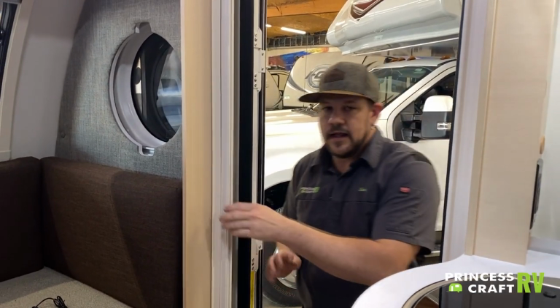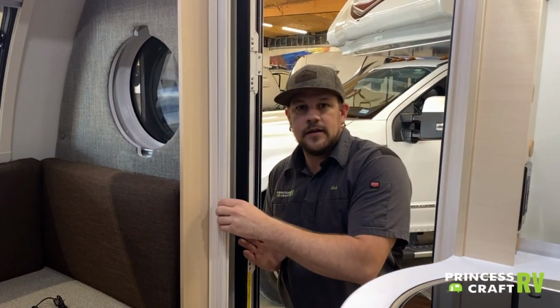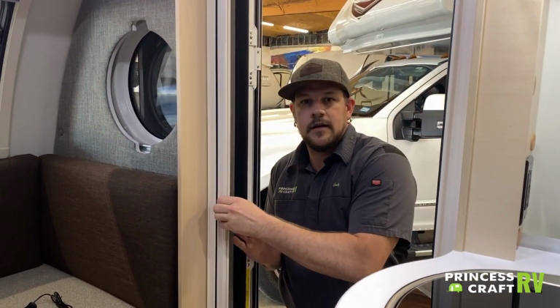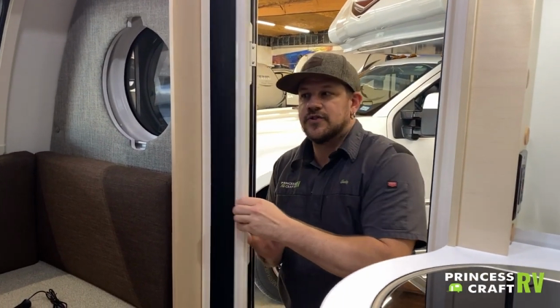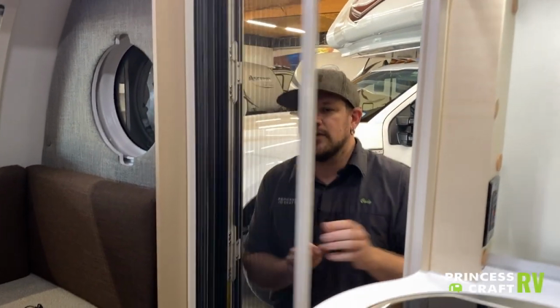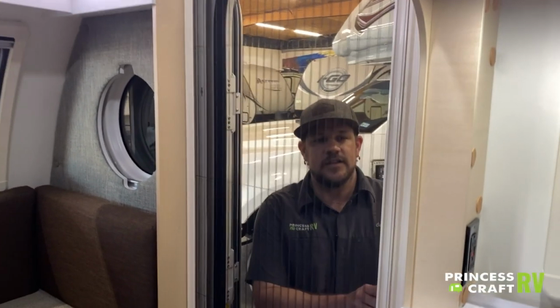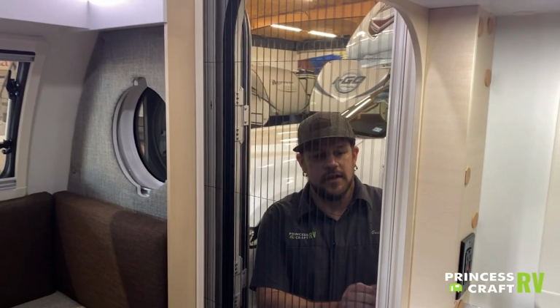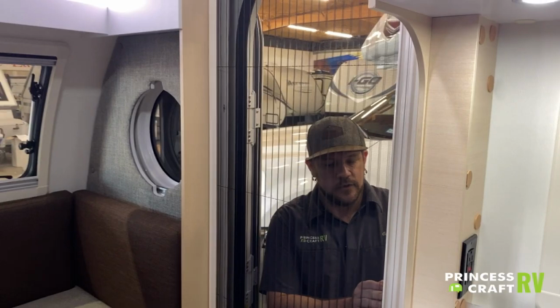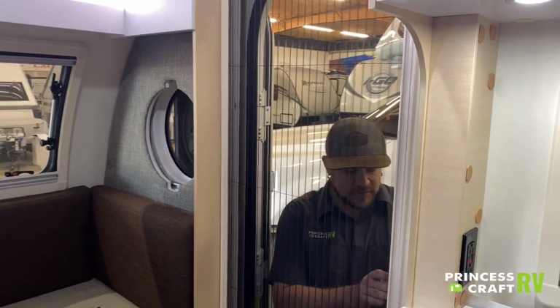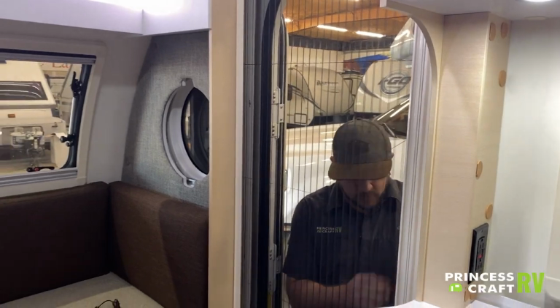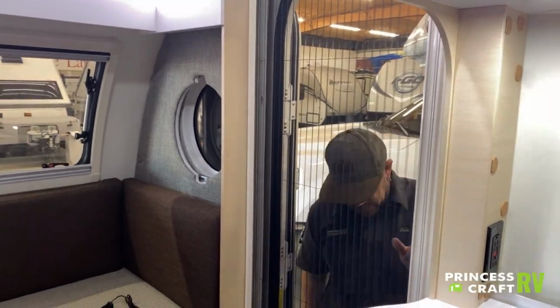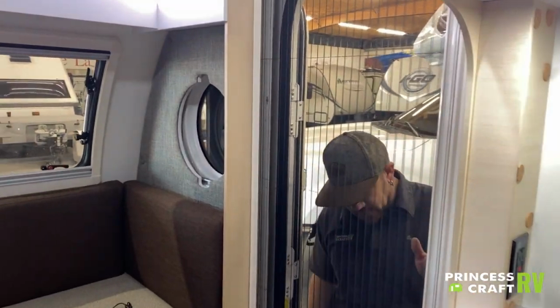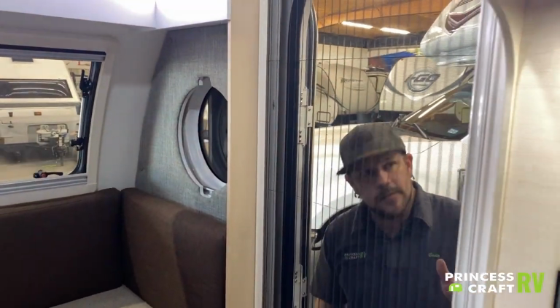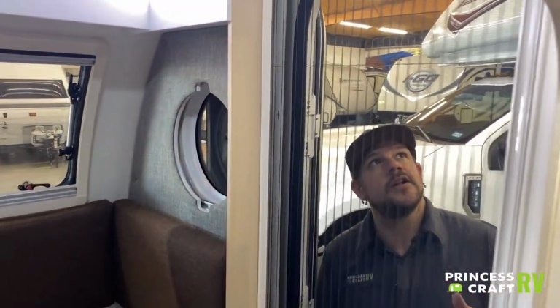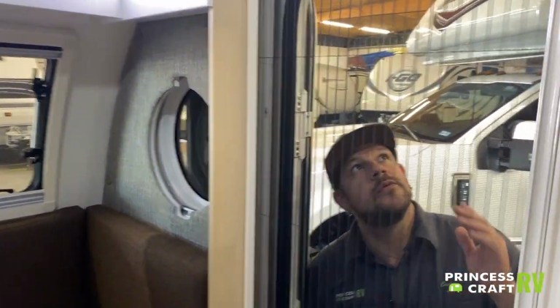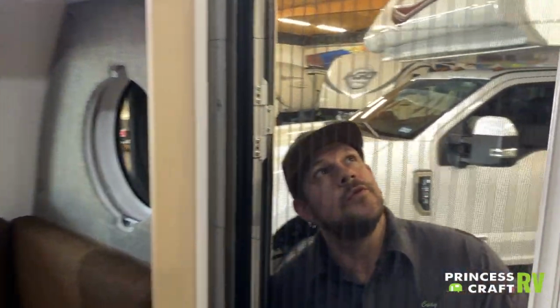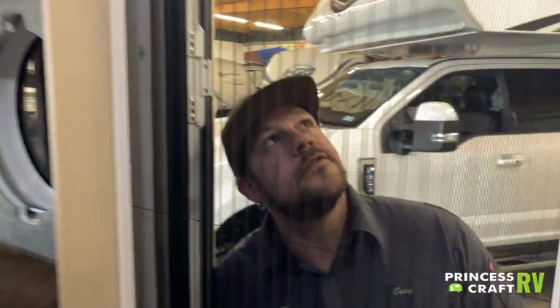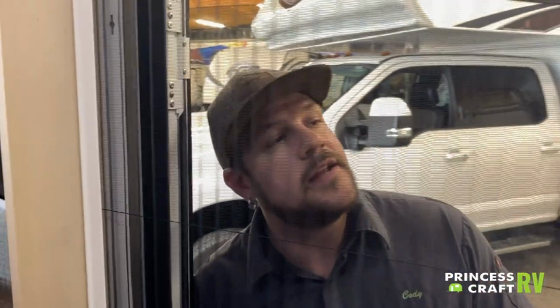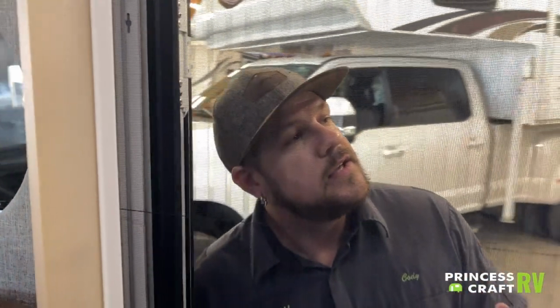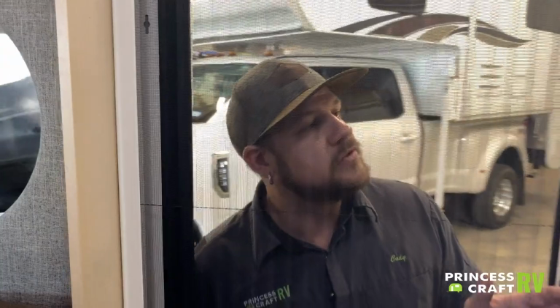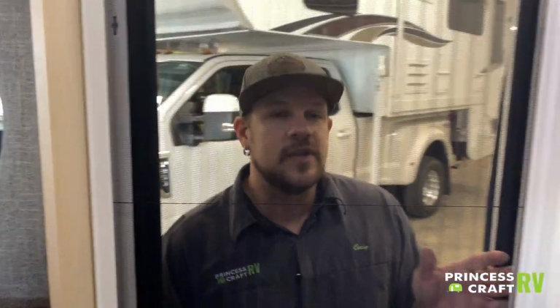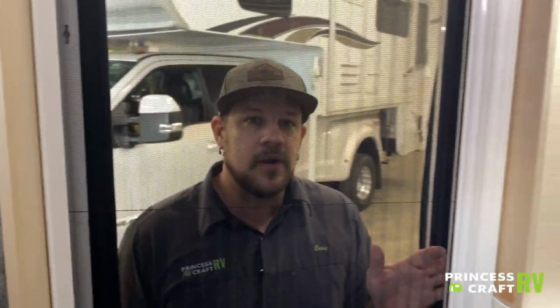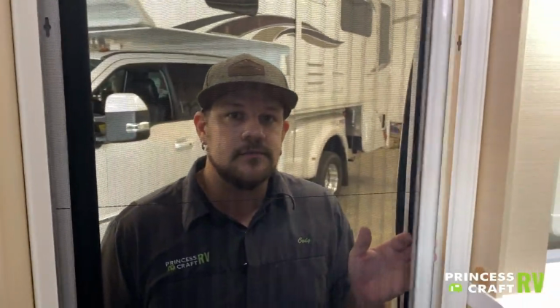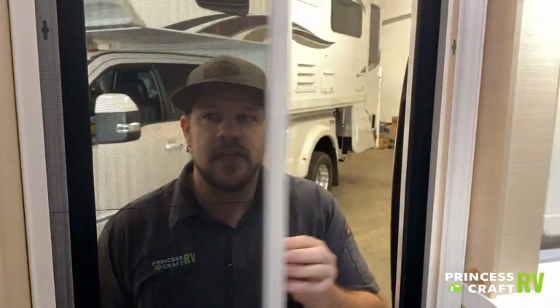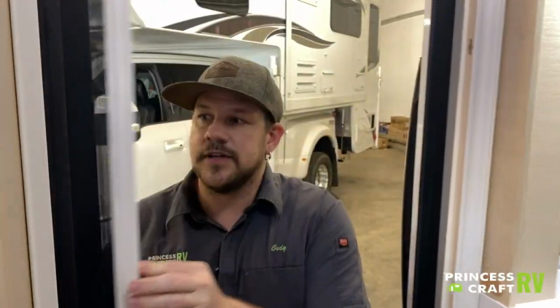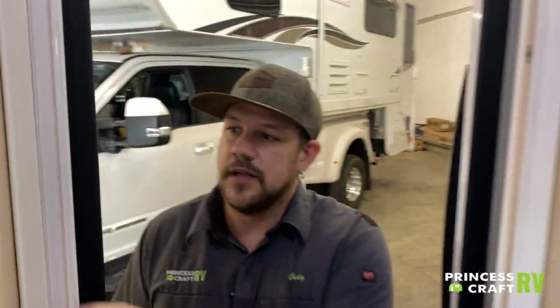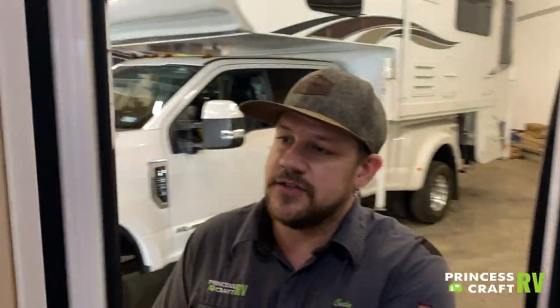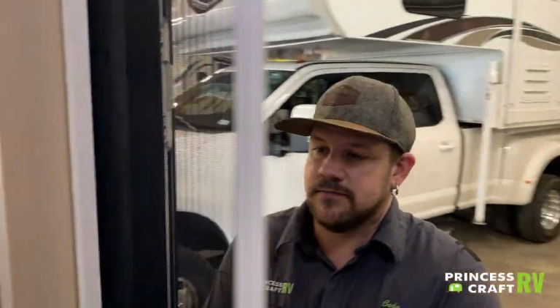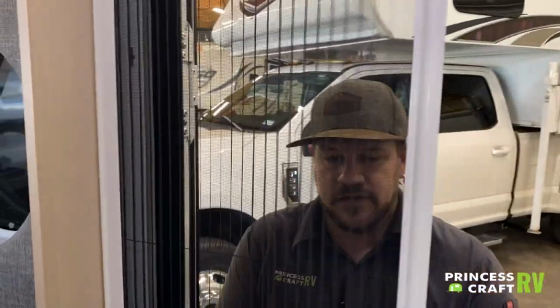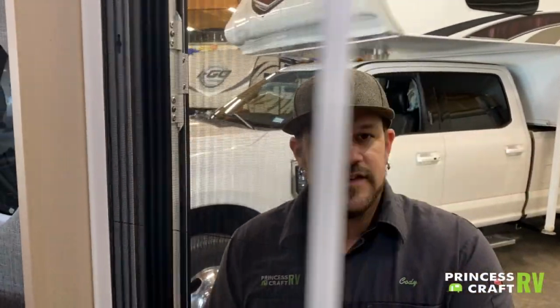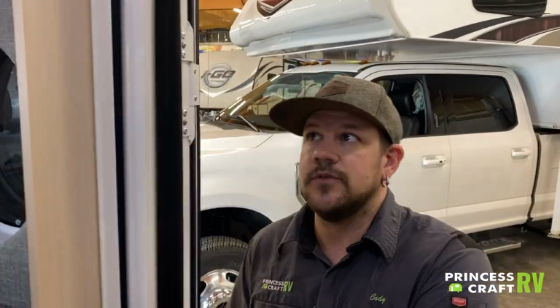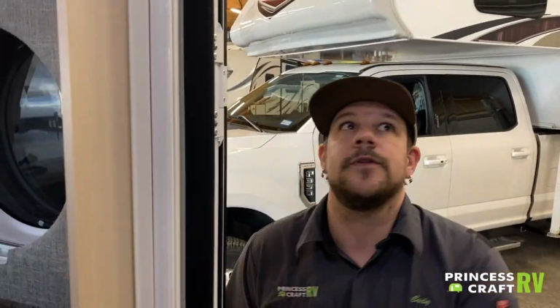We have a screen door at the entry. If you like to keep your trailer open, run the roof fan, keep windows open but keep the bugs out — we've got the screen door for that.